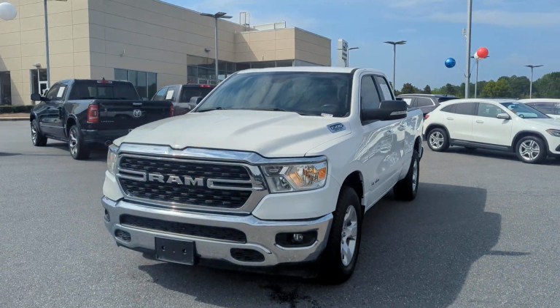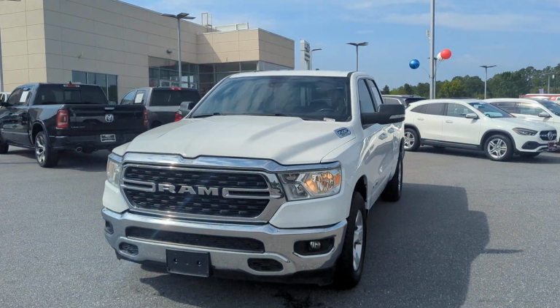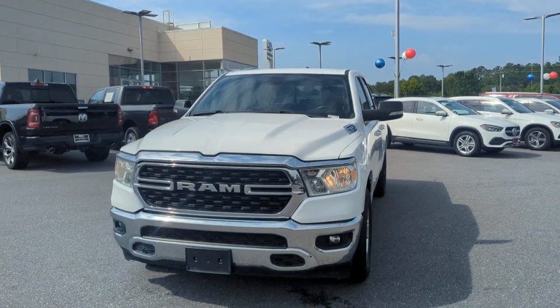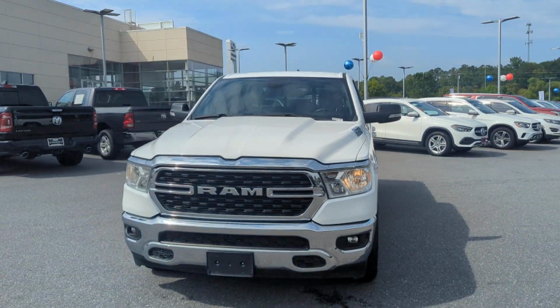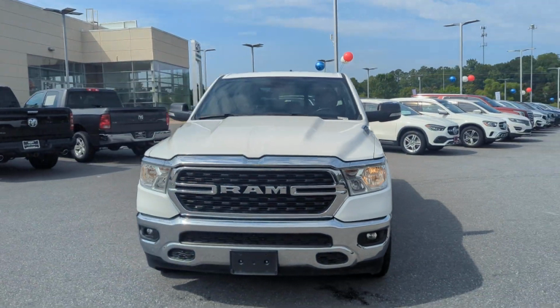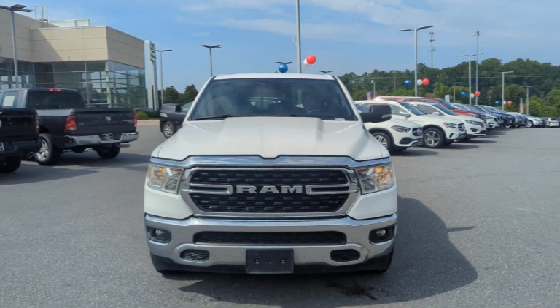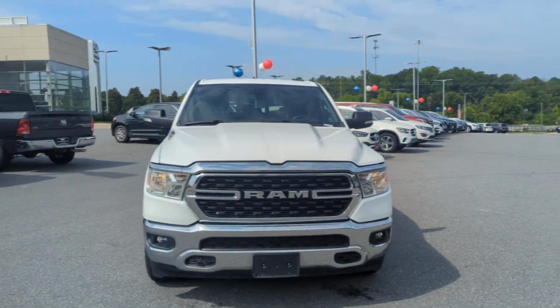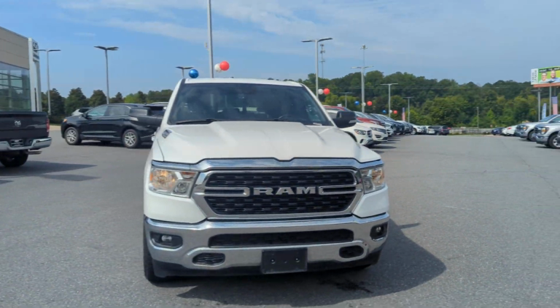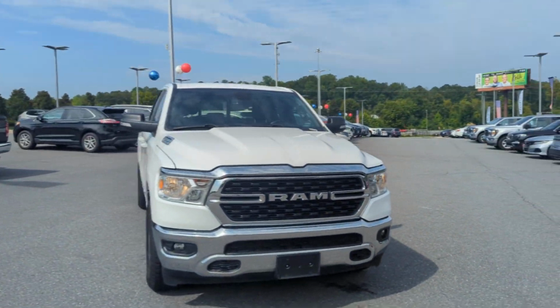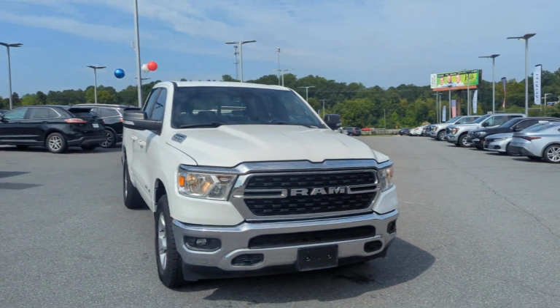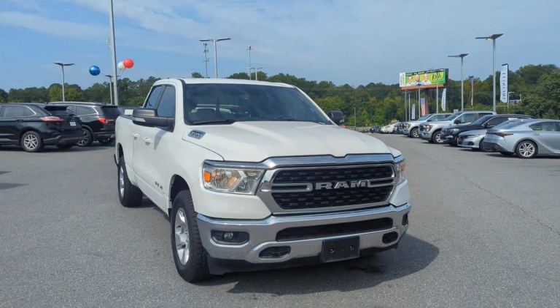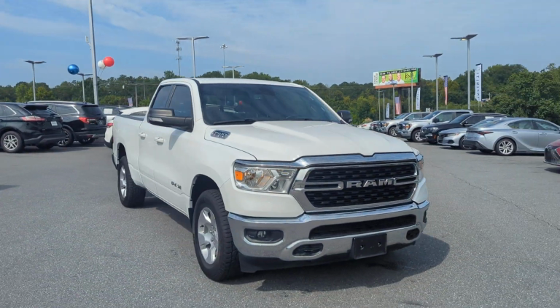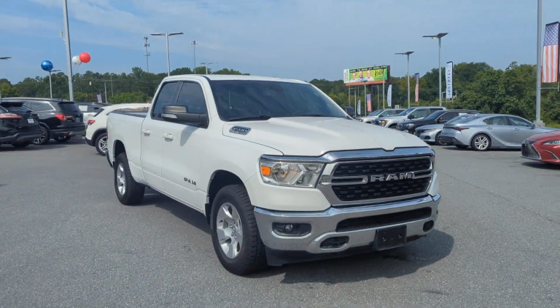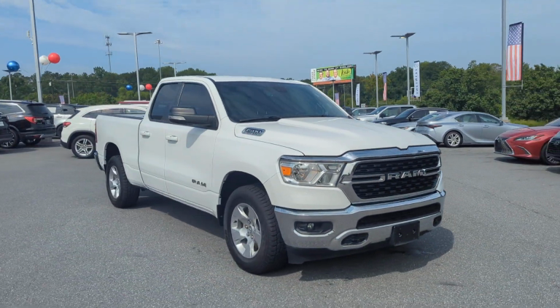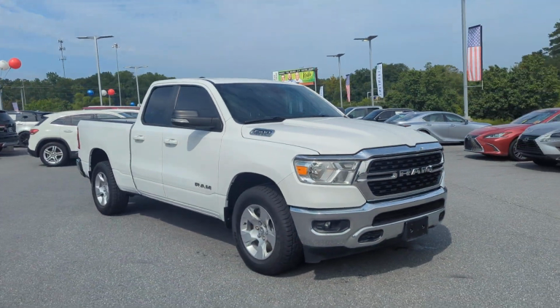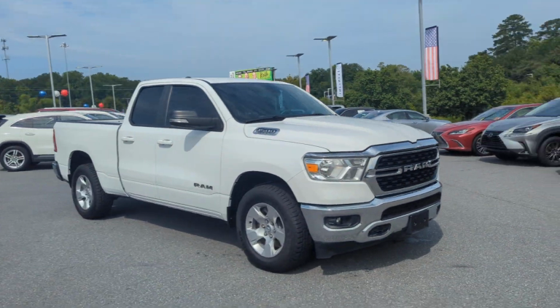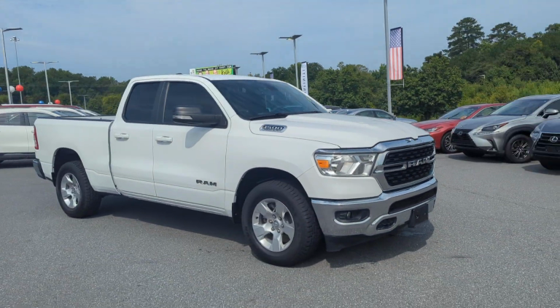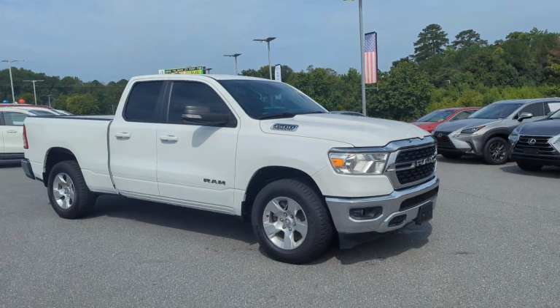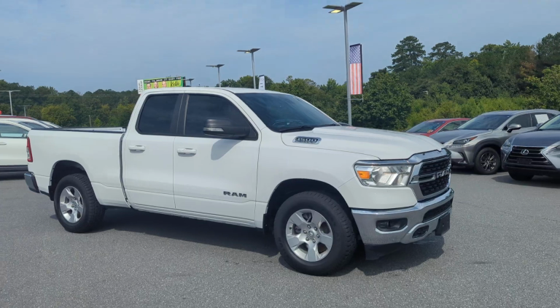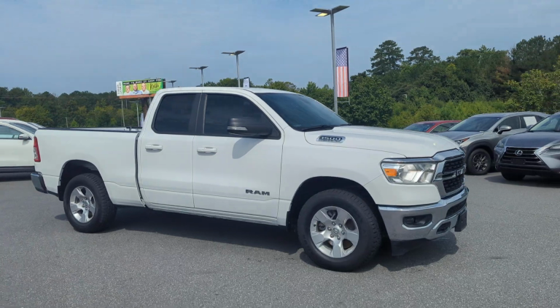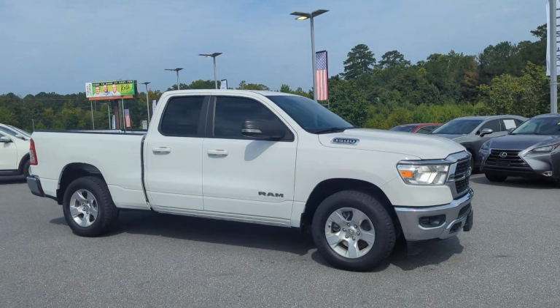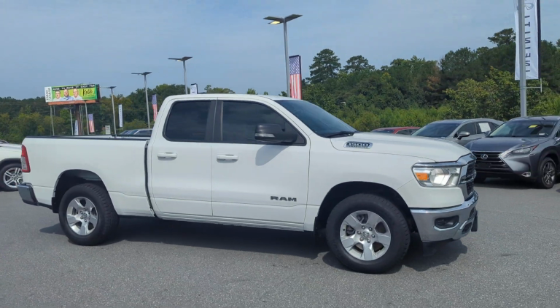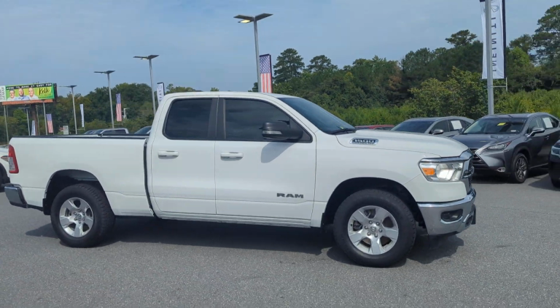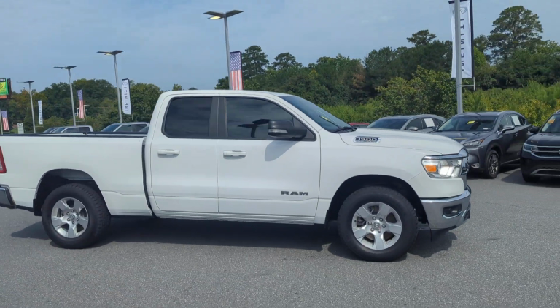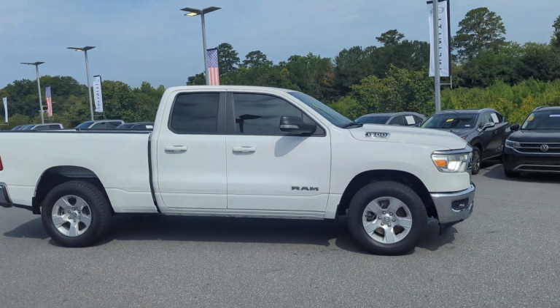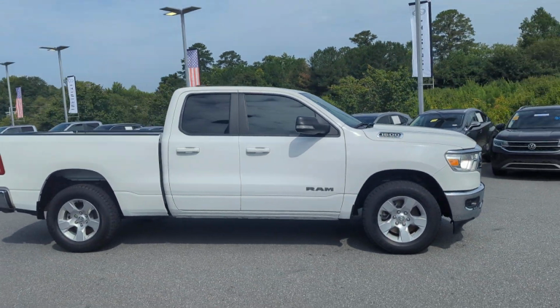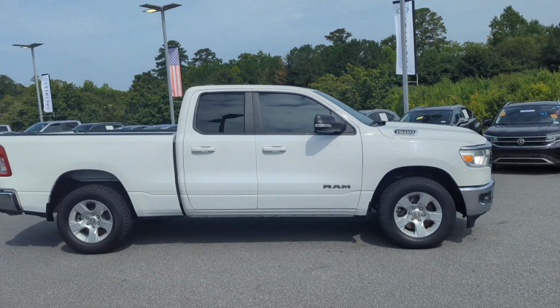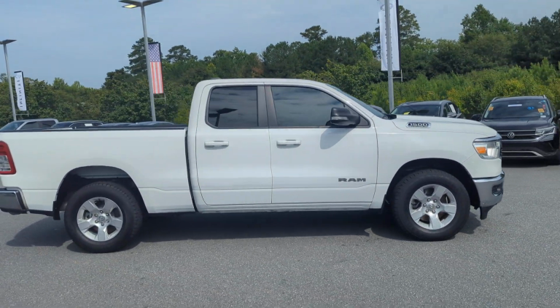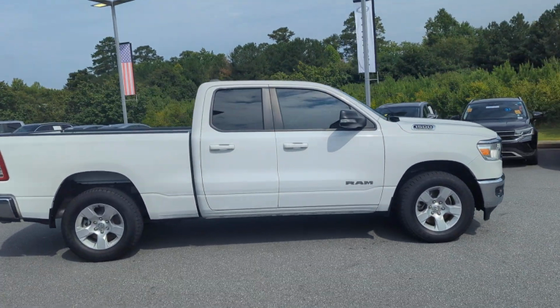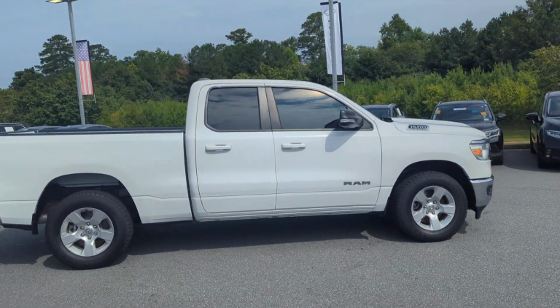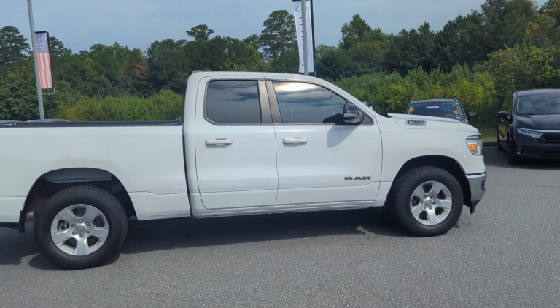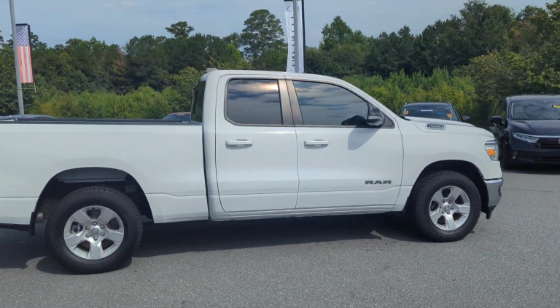Hey, Brandon here at Grand Infinity of Macon. I just wanted to give you a better look at the Ram 1500 that you were interested in. It is available and ready for a test drive.